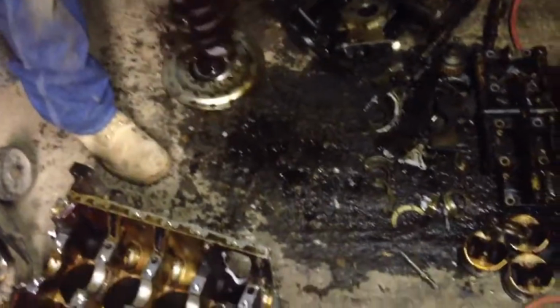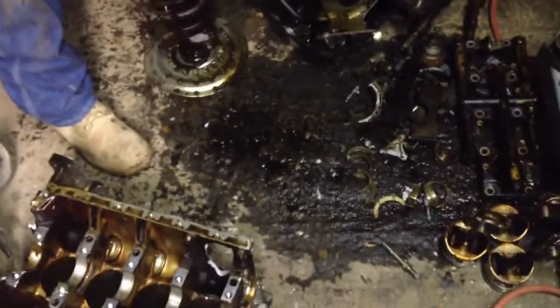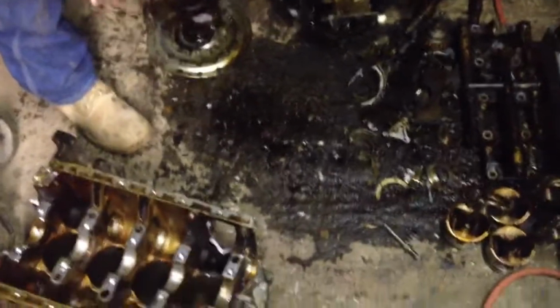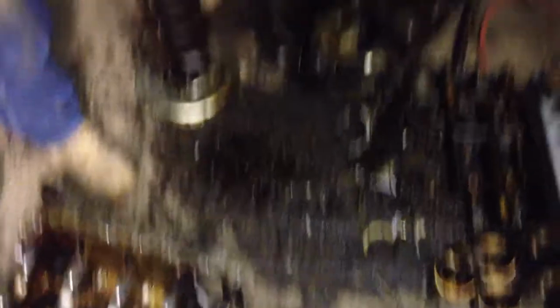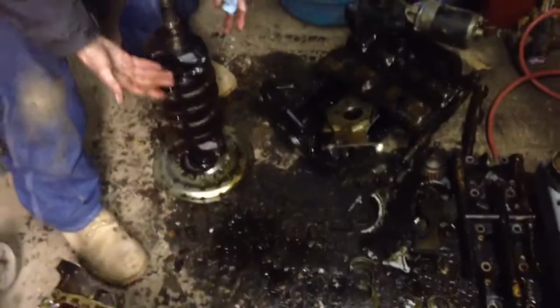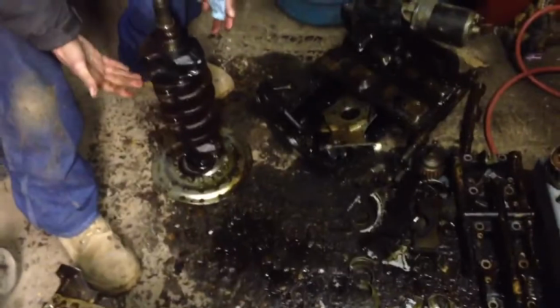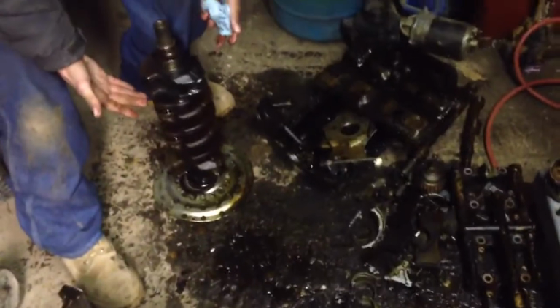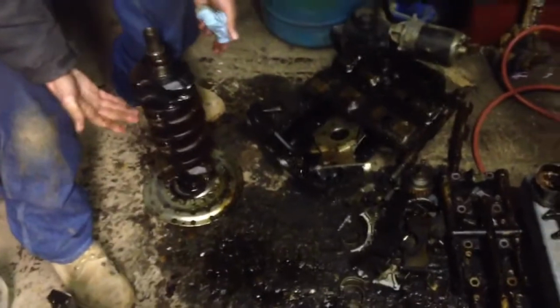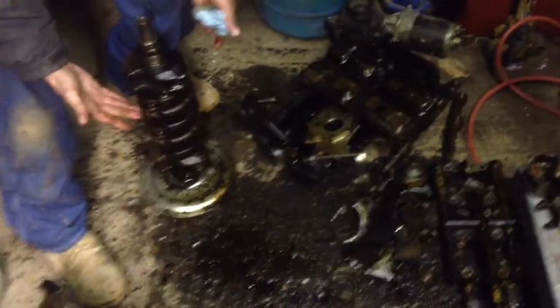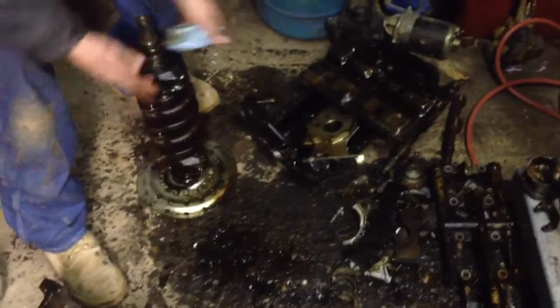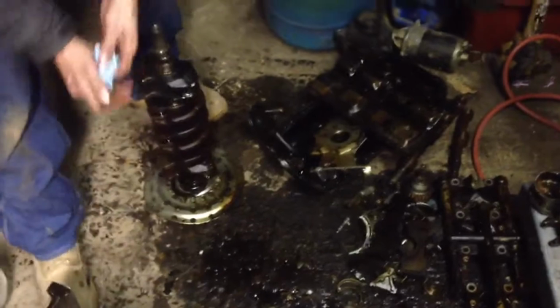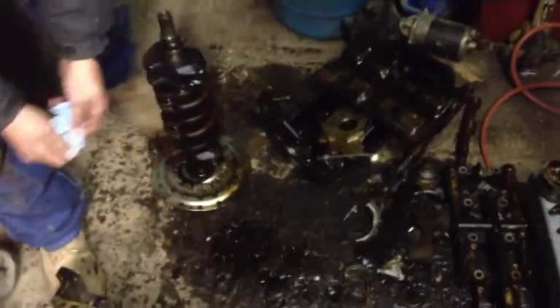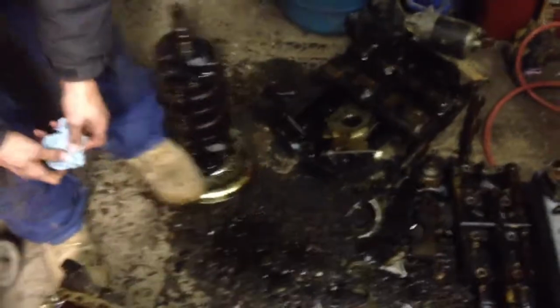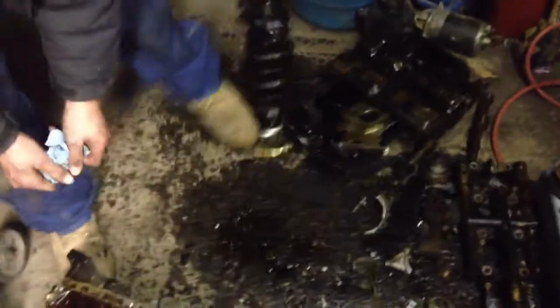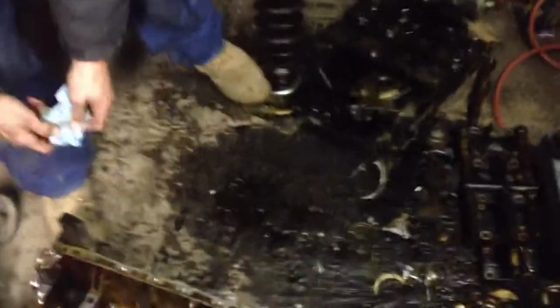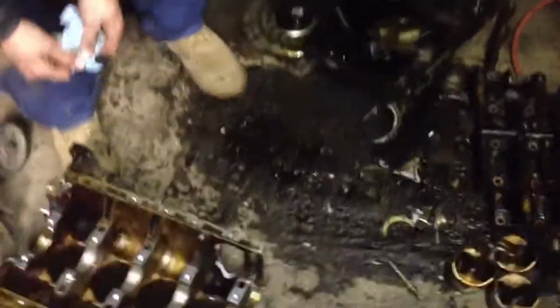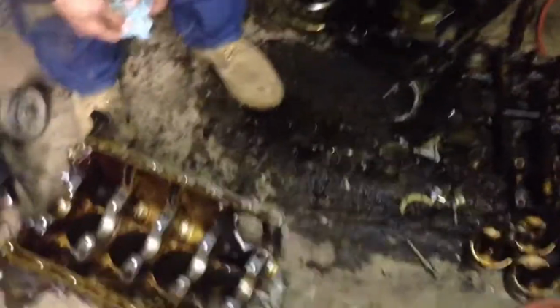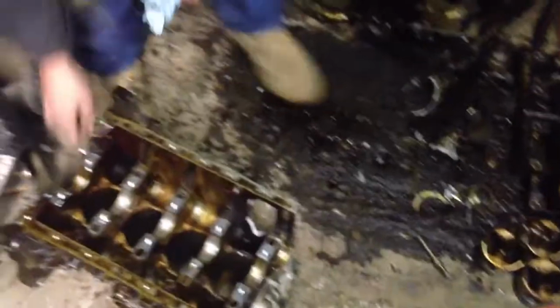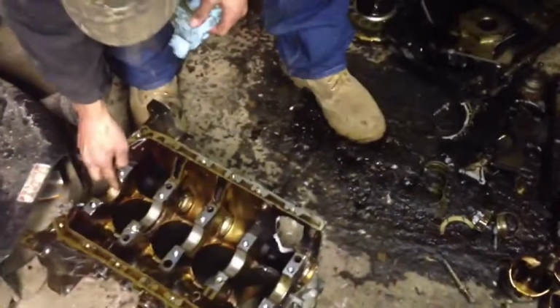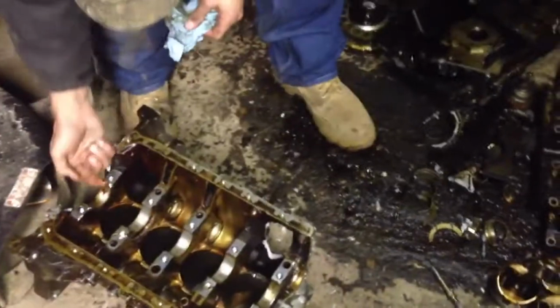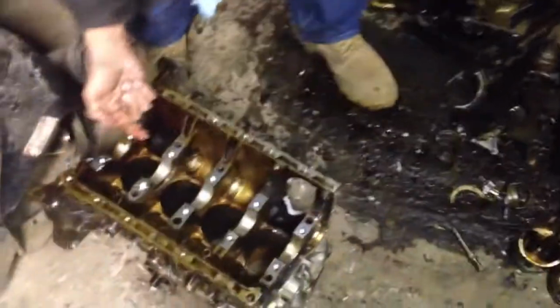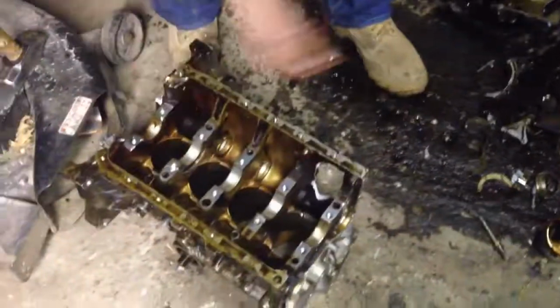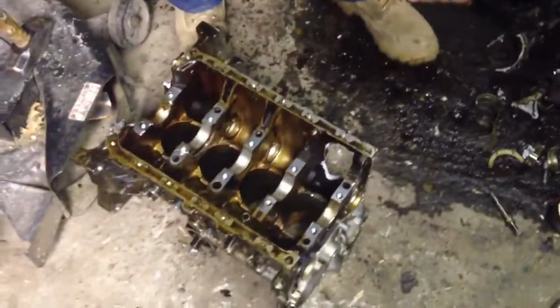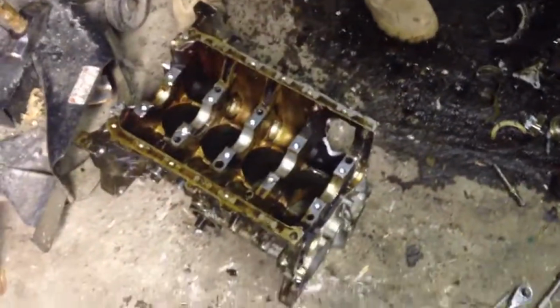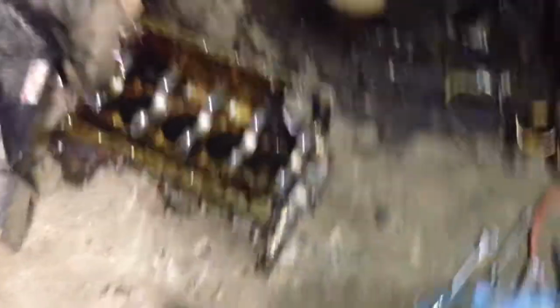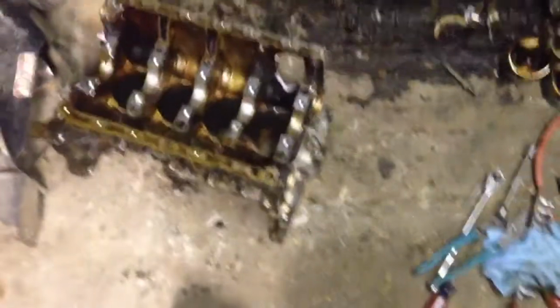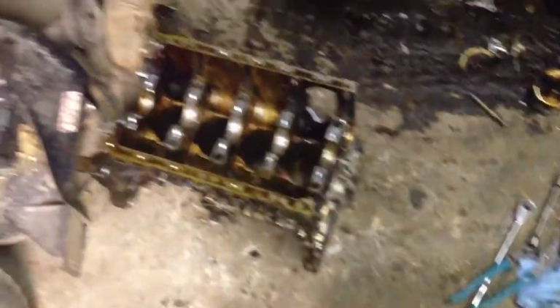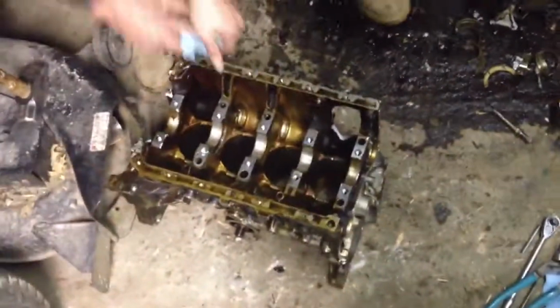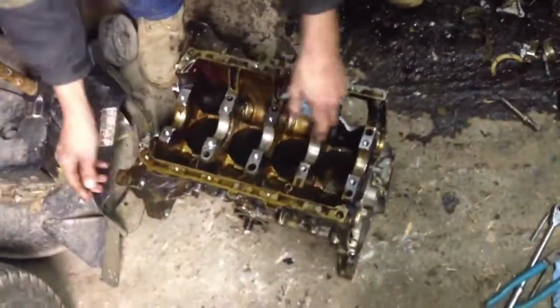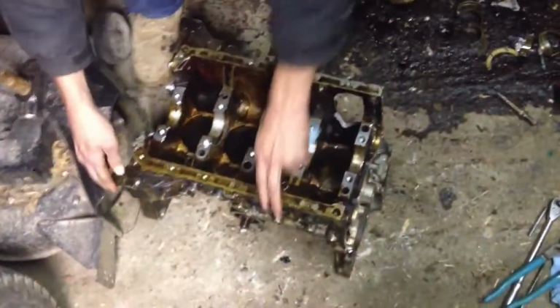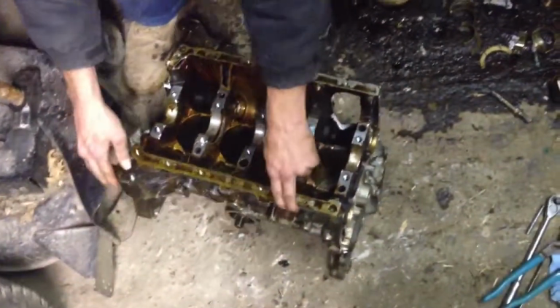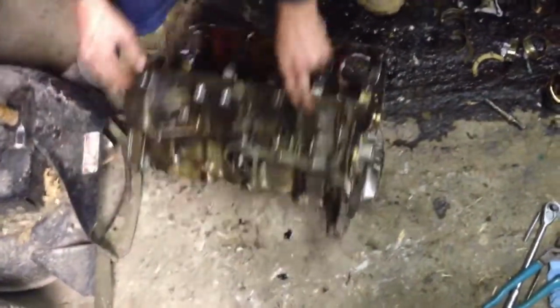Yeah, look — we've got a perfectly good lampshade. Alright, look at that. More dusty fellas for you. Alright, now we've got a perfectly good block here.